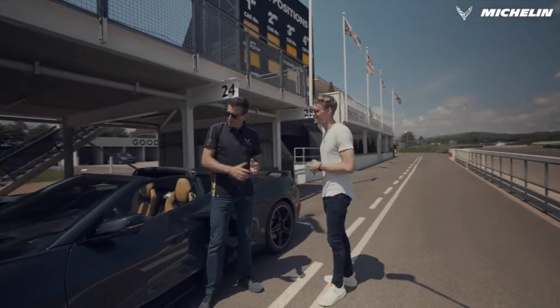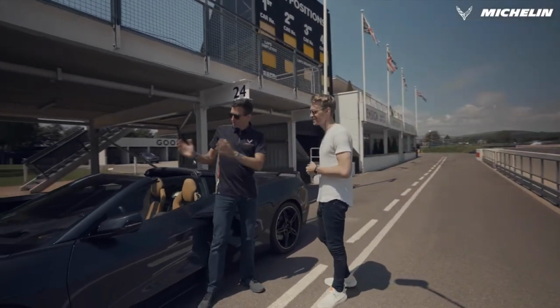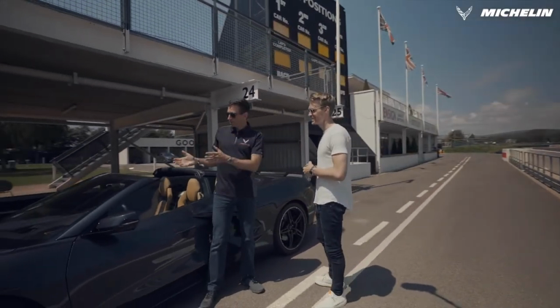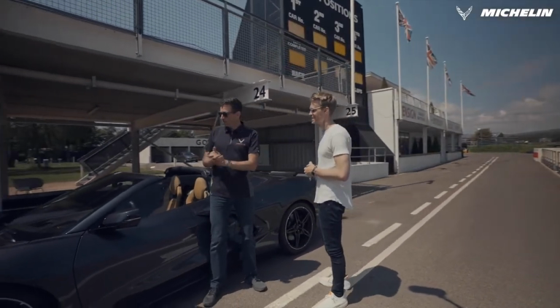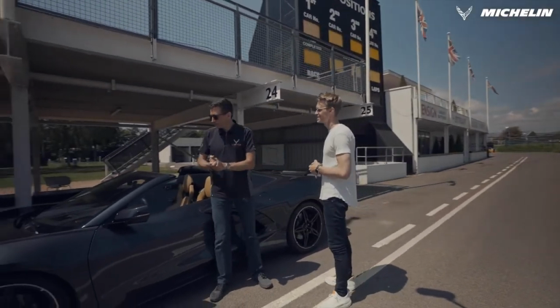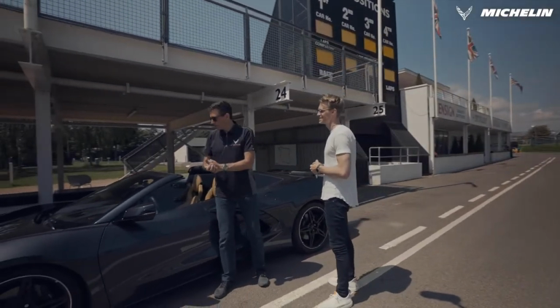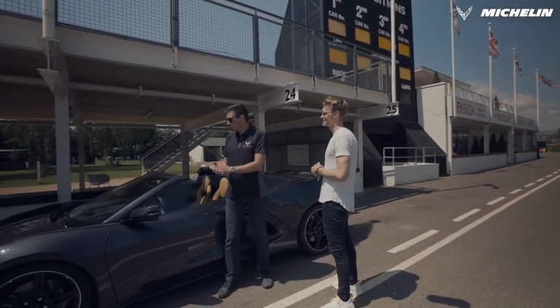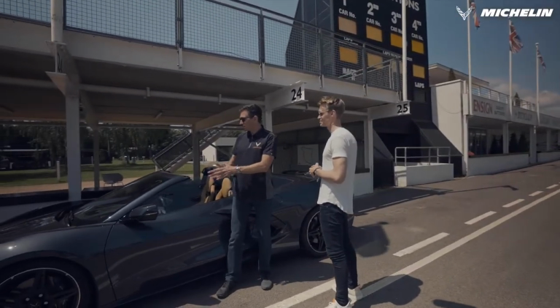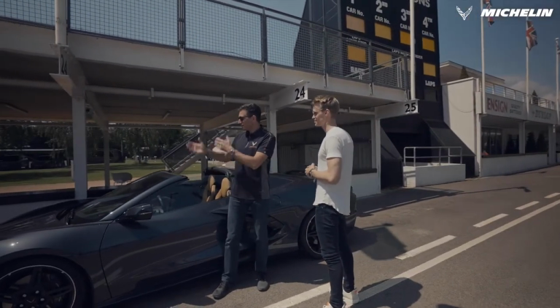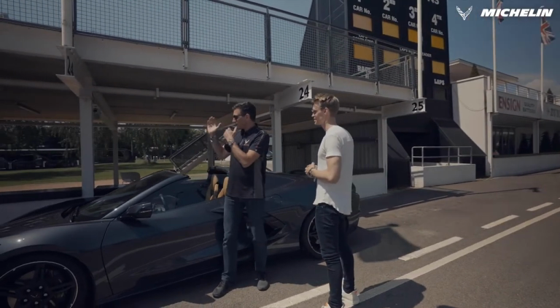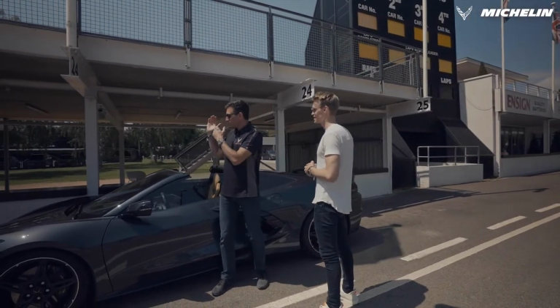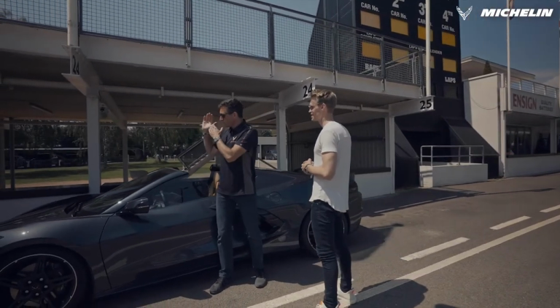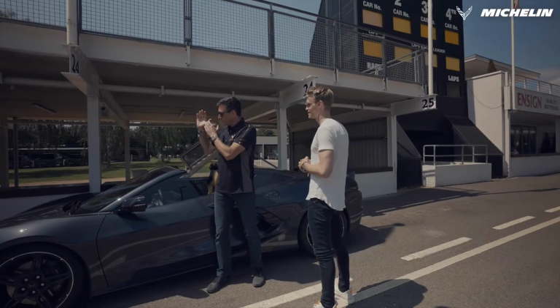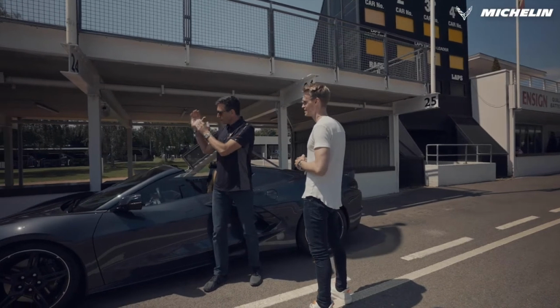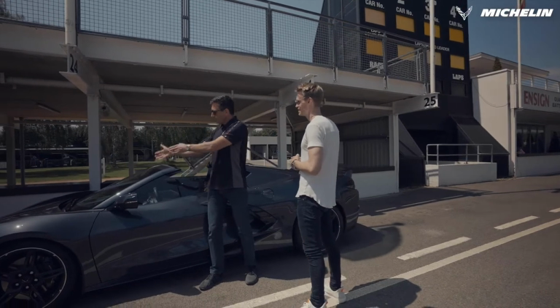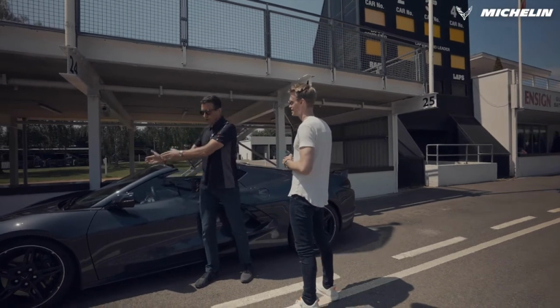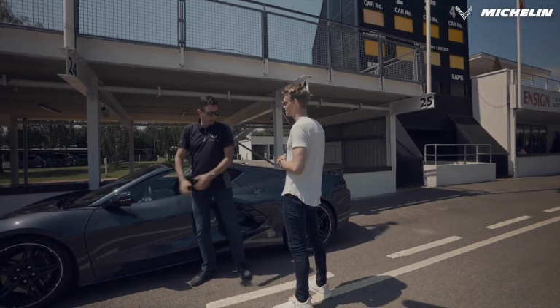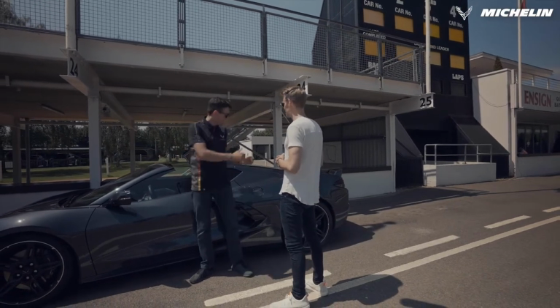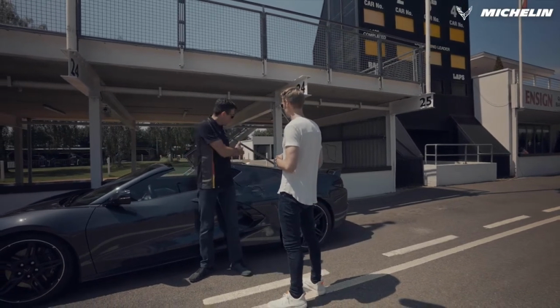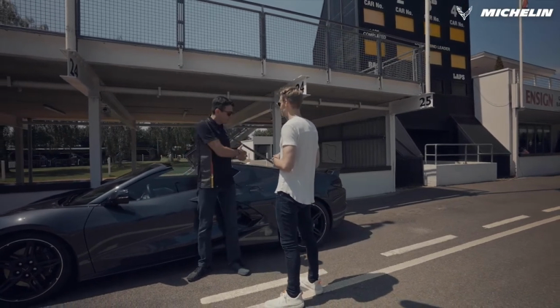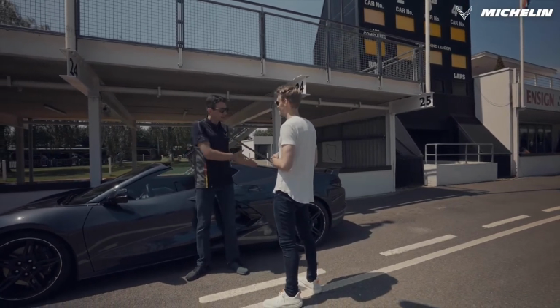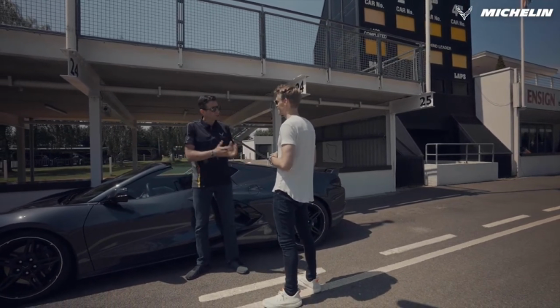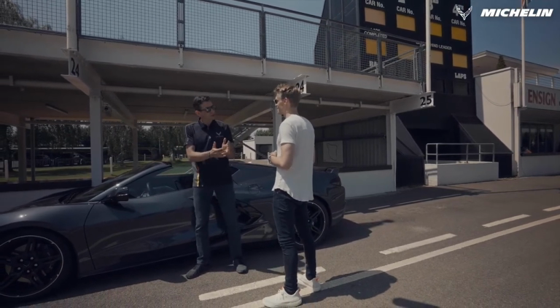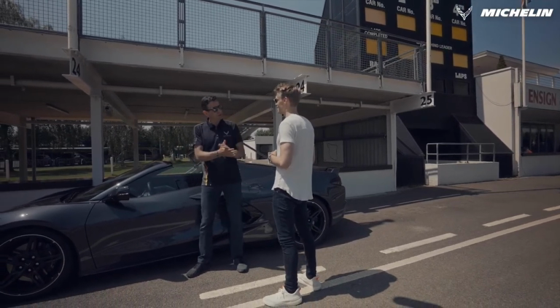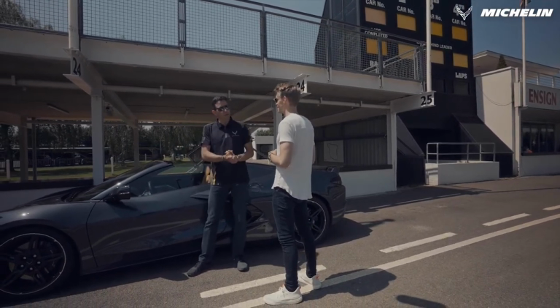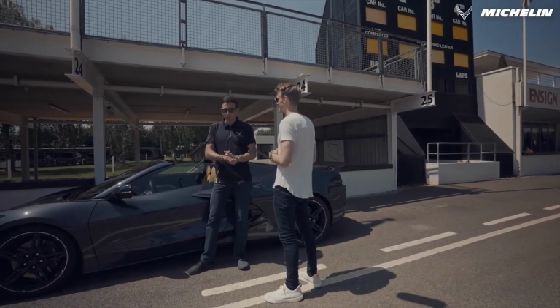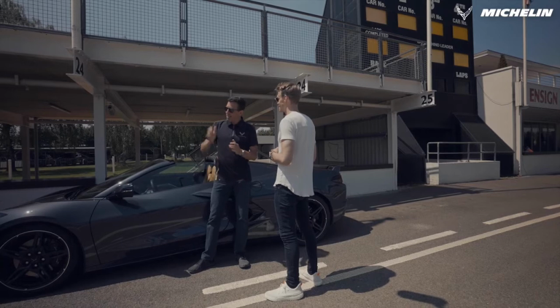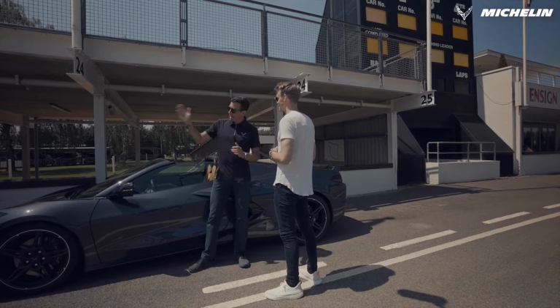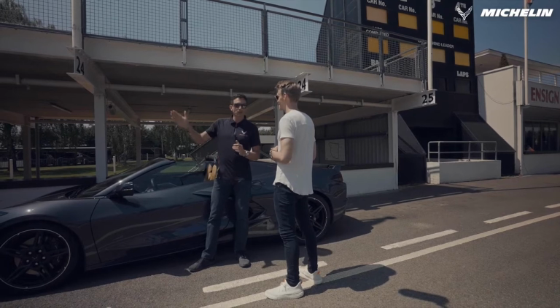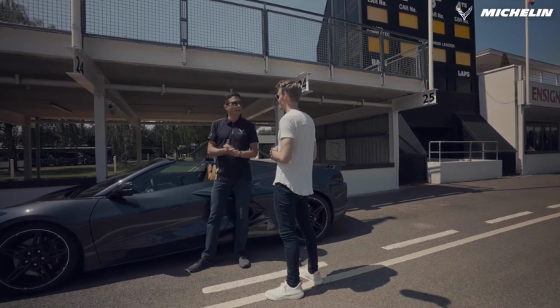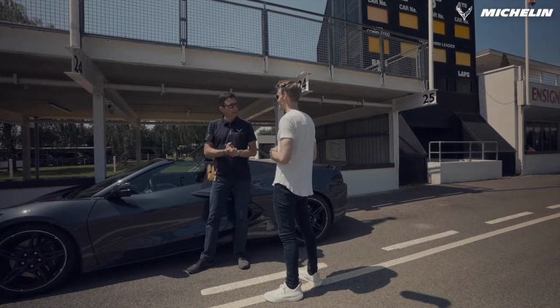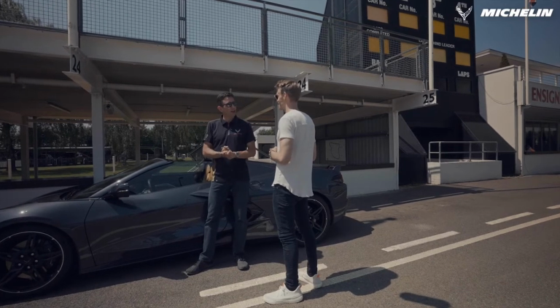Well, after 67 years of Corvette producing this car, they've moved the engine from the front into the middle. It's quite the transformation. So I think we should get out on track and give it a go.